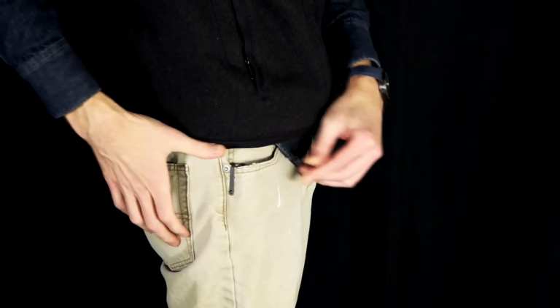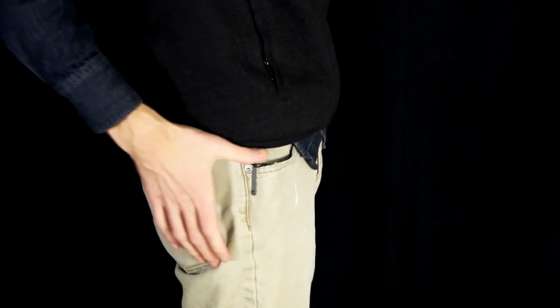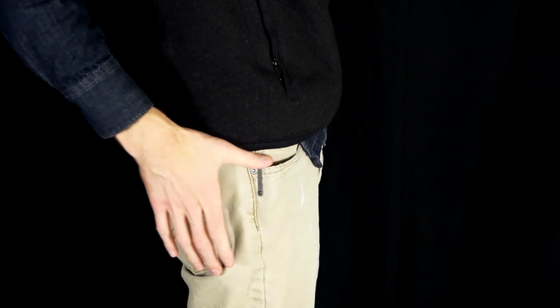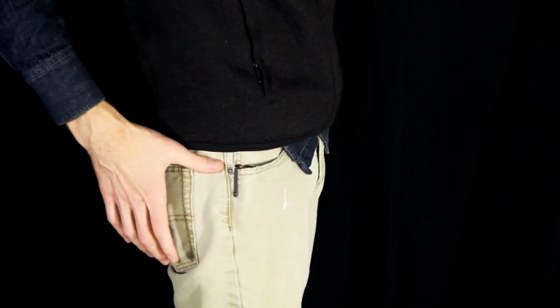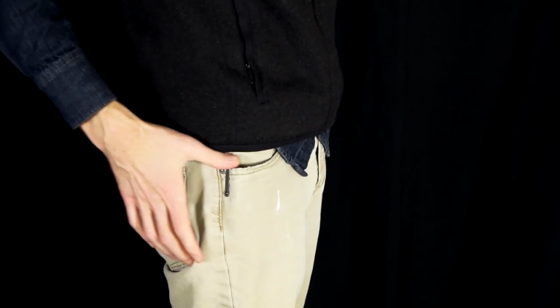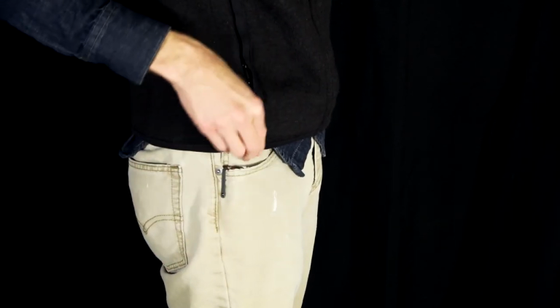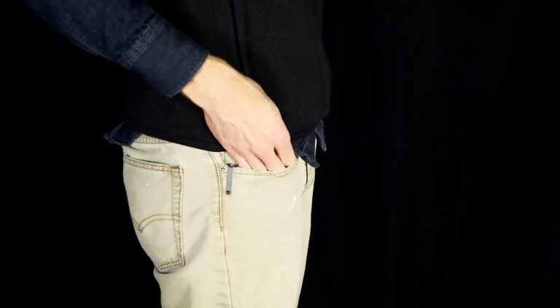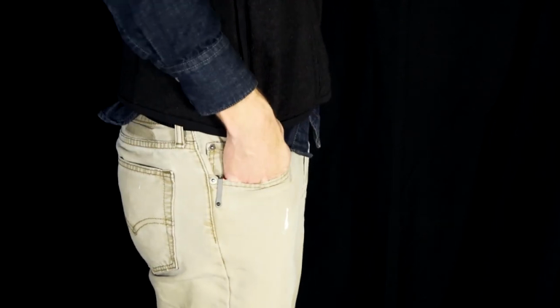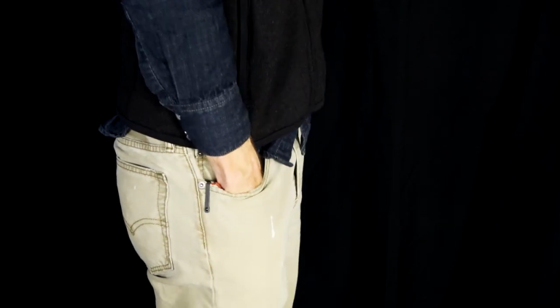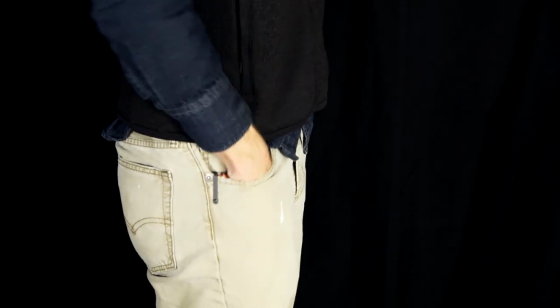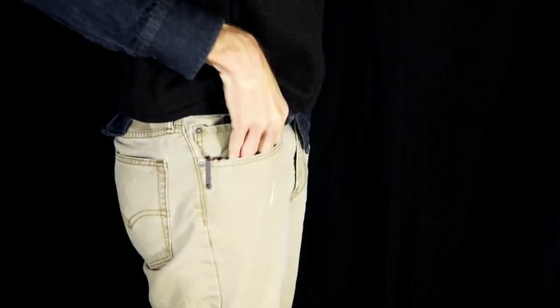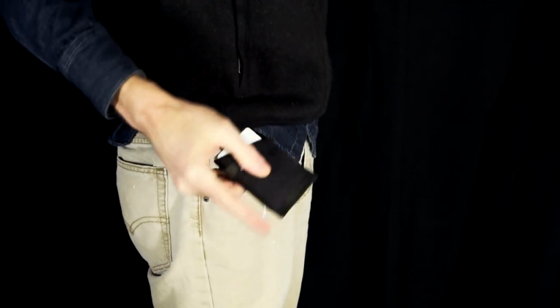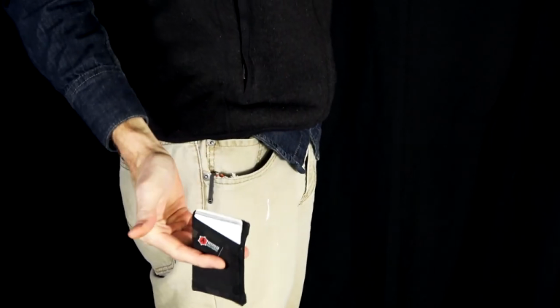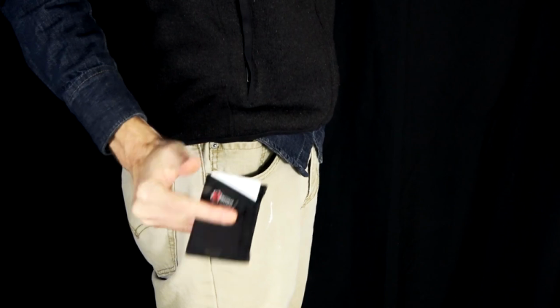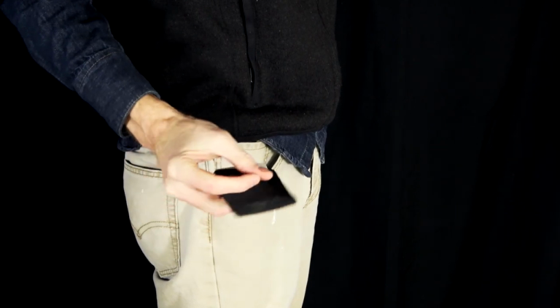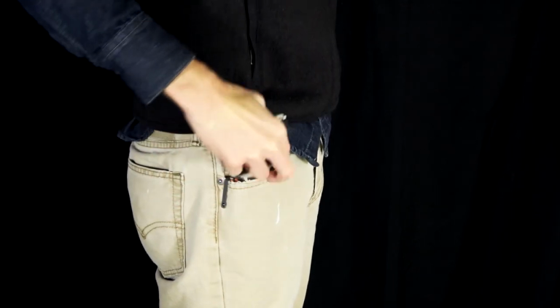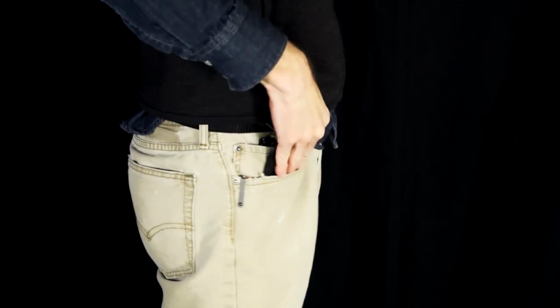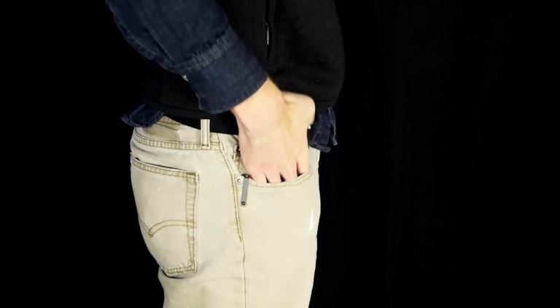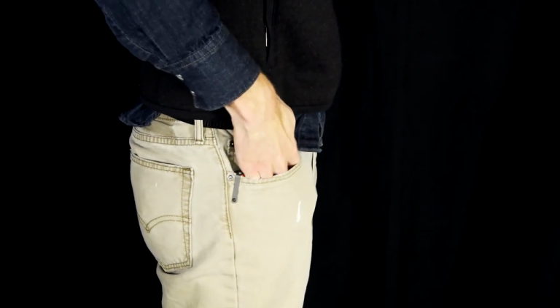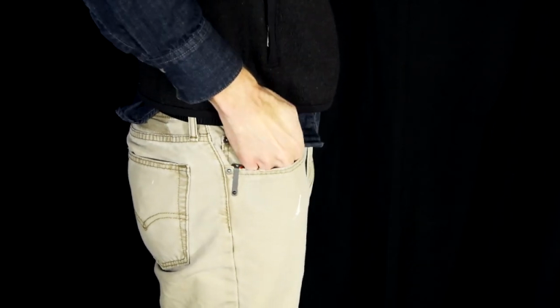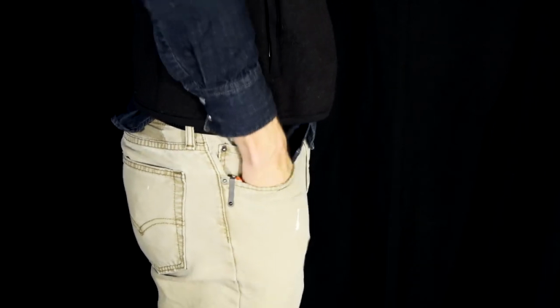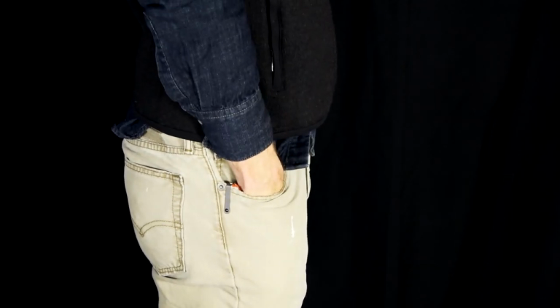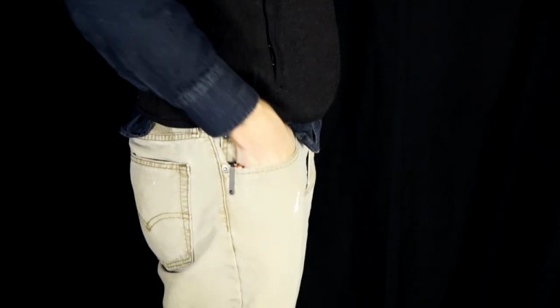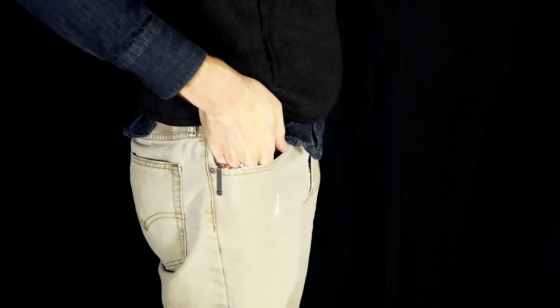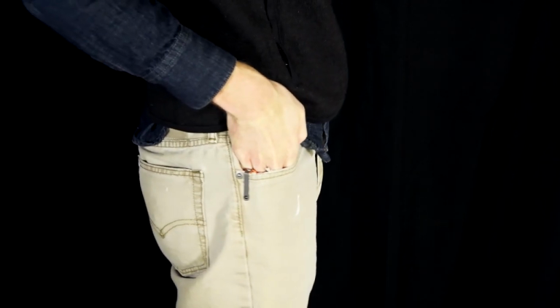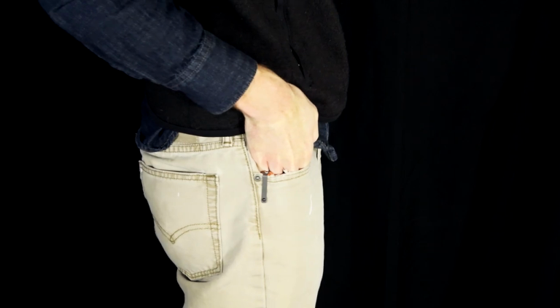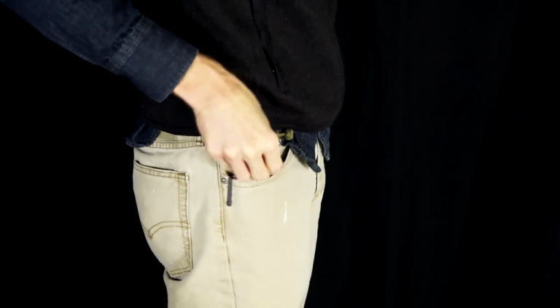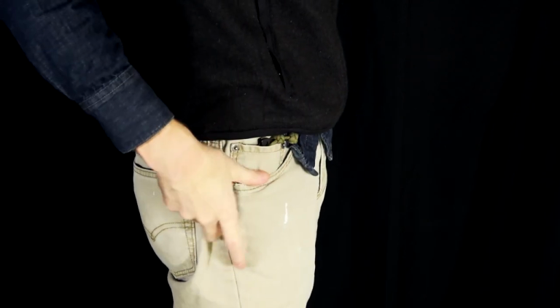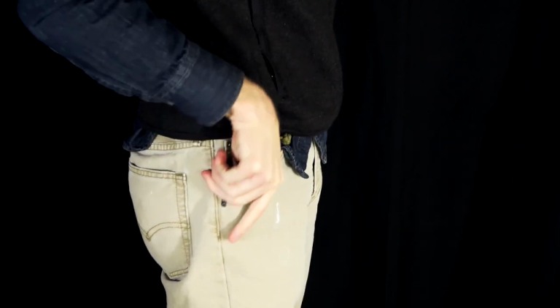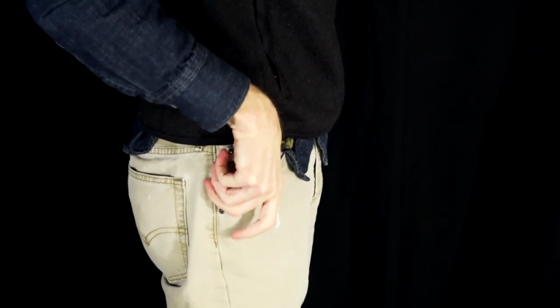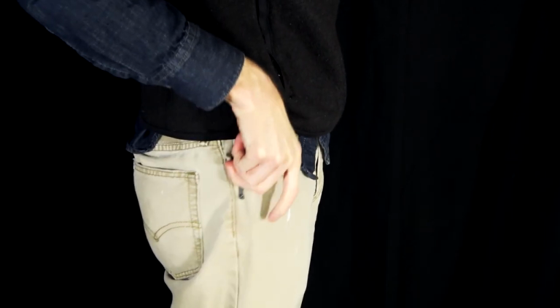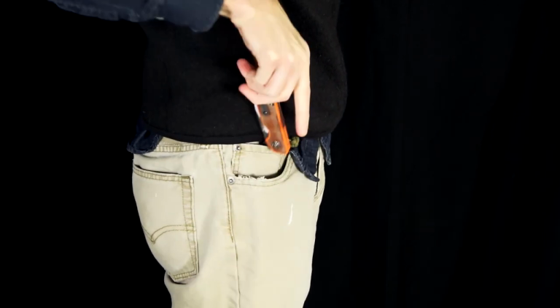The compact footprint allows for easy access to other items in the pocket, and the ceramic tension ball provides secure carry while allowing for a very smooth draw and return to the pocket for carry and use.